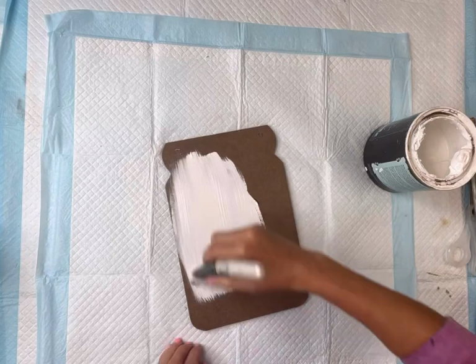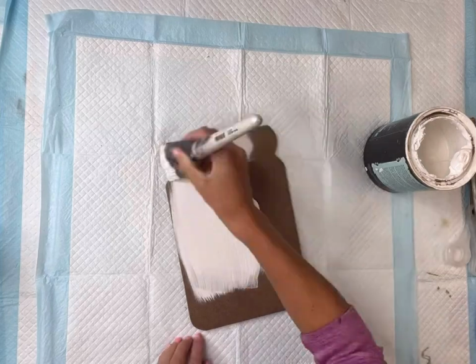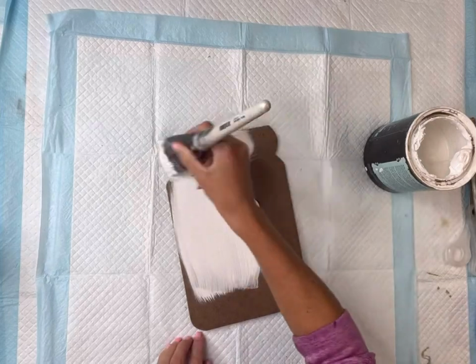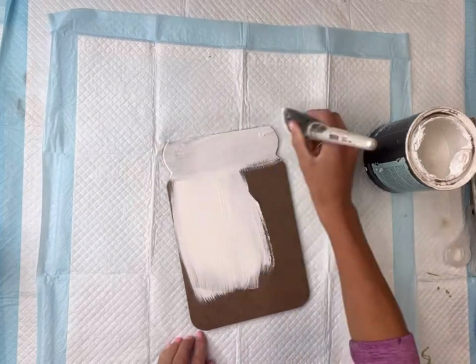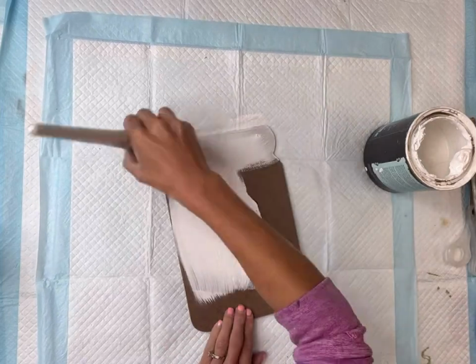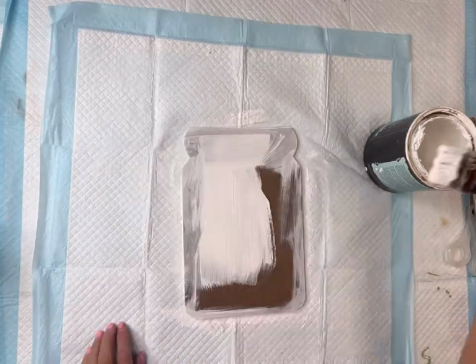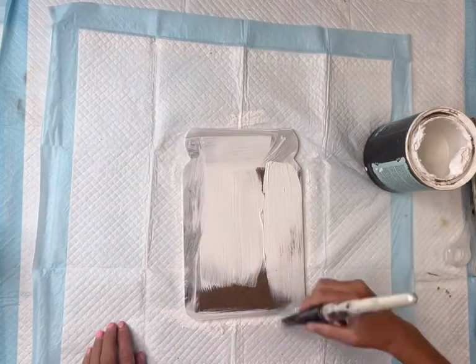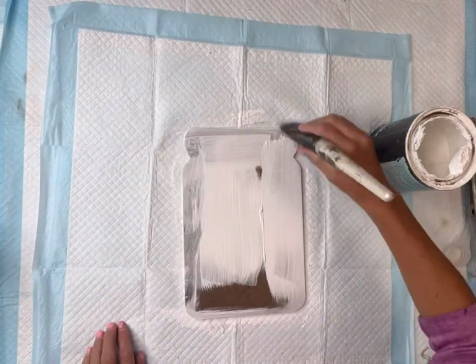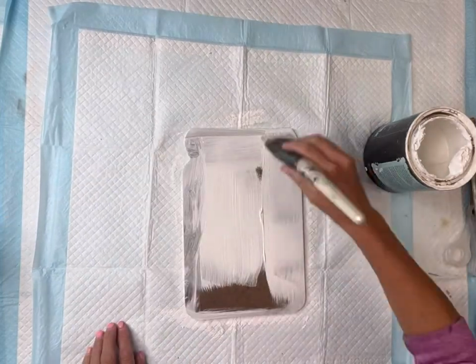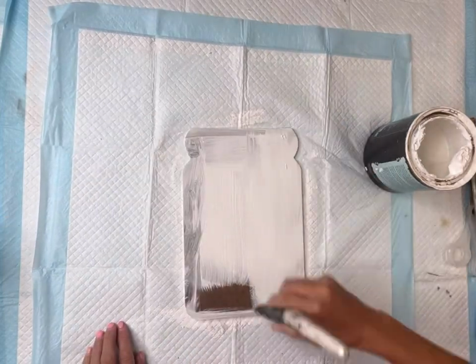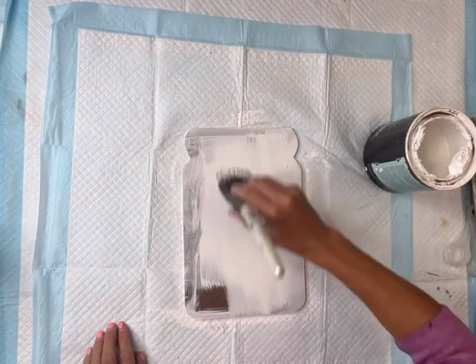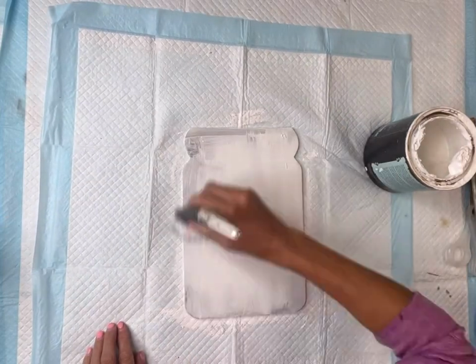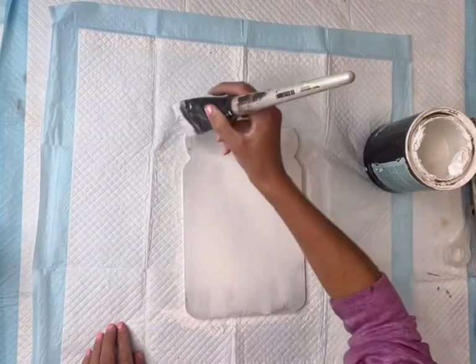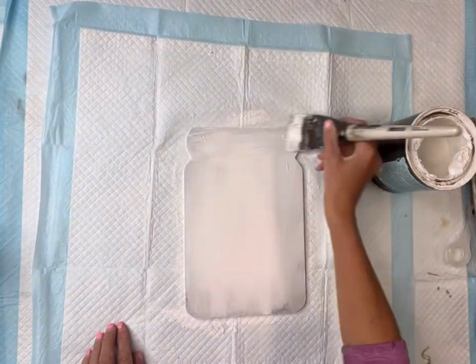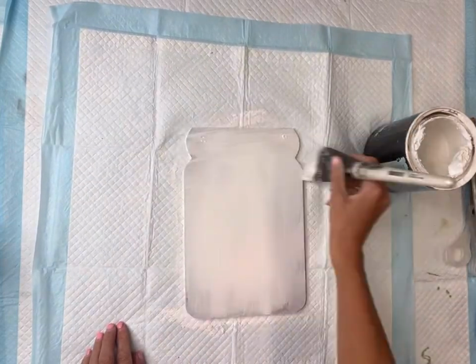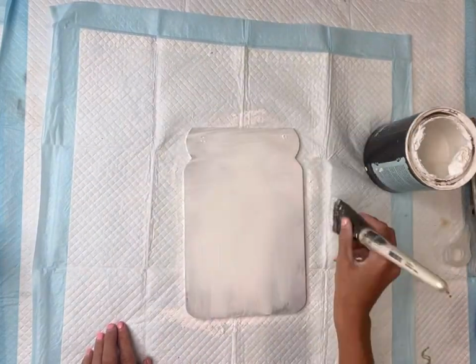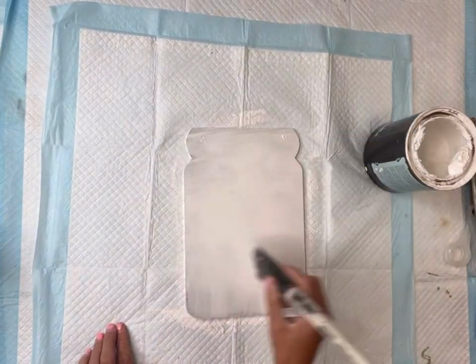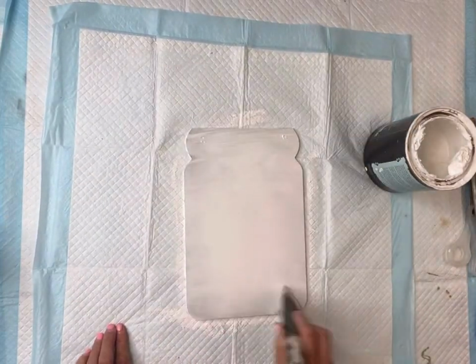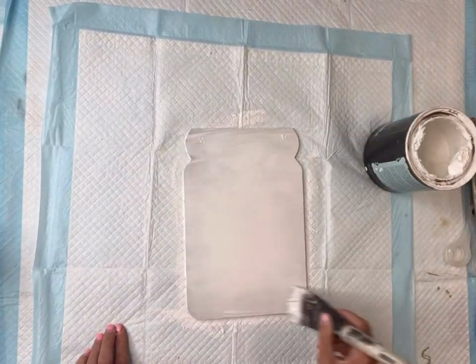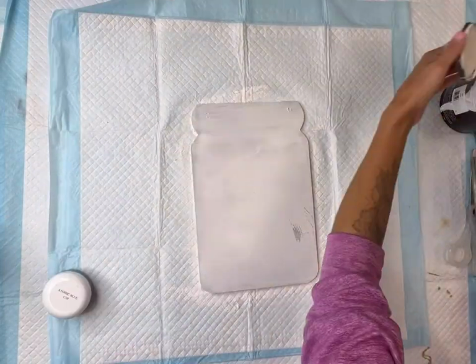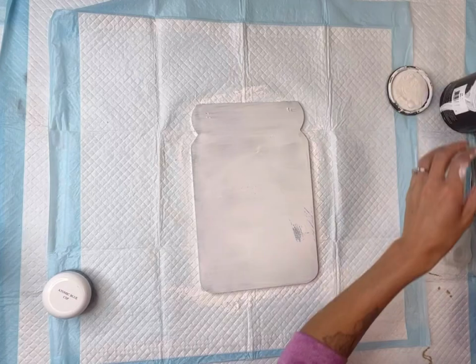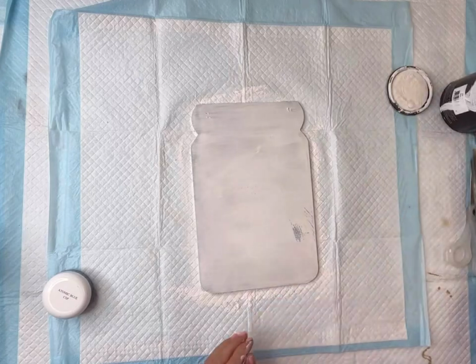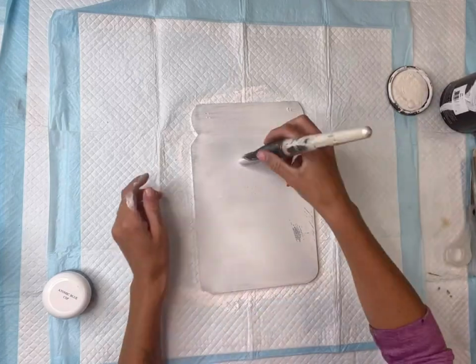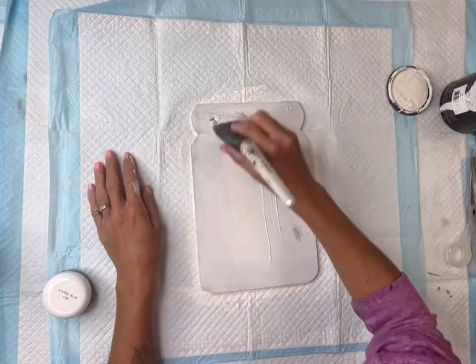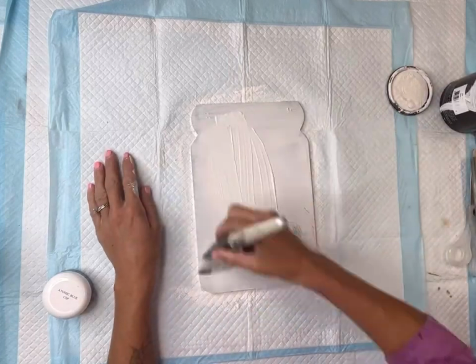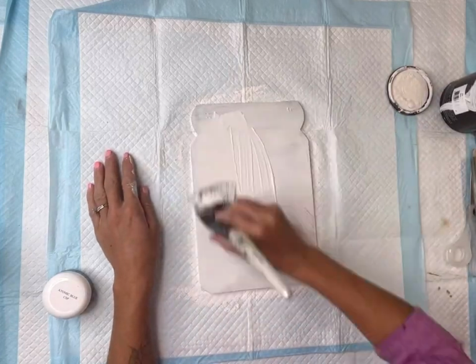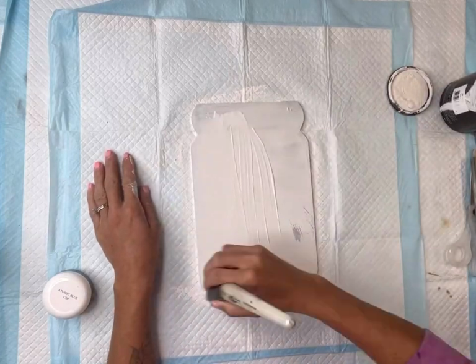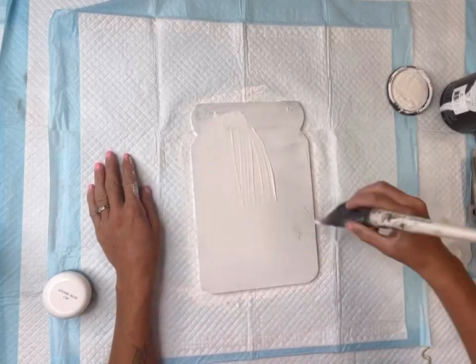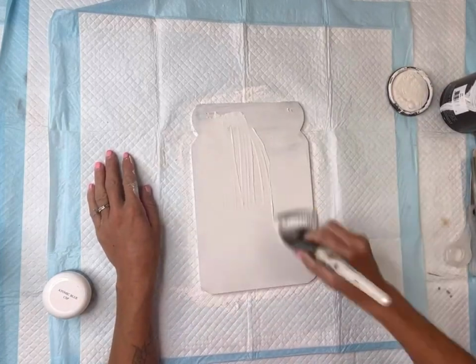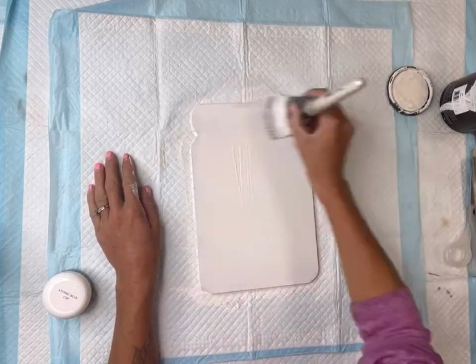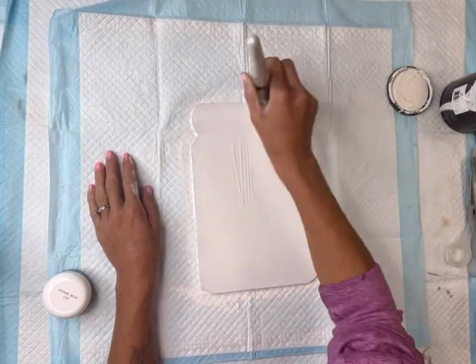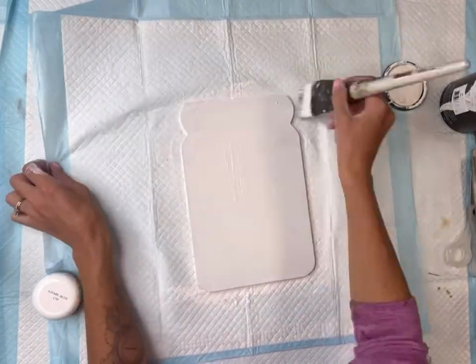I'm going to paint it with some Wise Owl White Primer, and when that fully dried, I then did a coat of some Wise Owl Snow Owl.